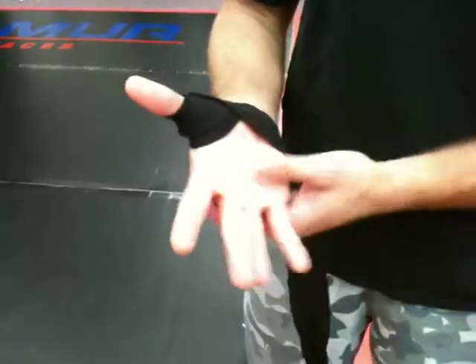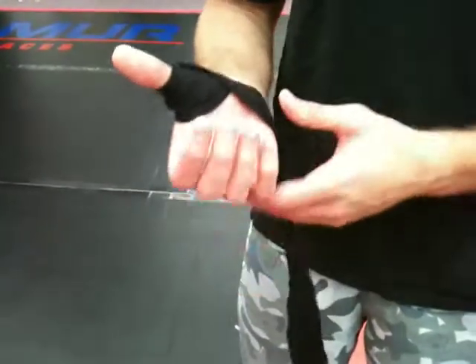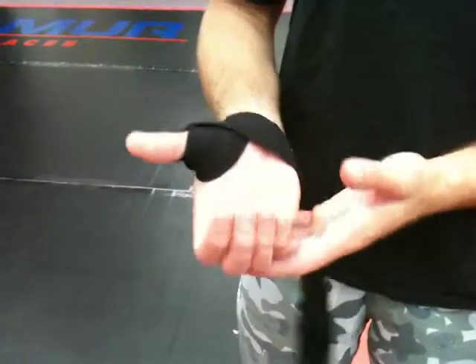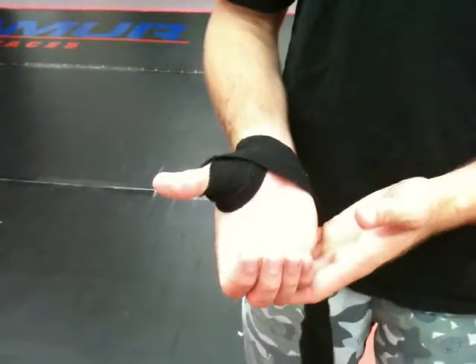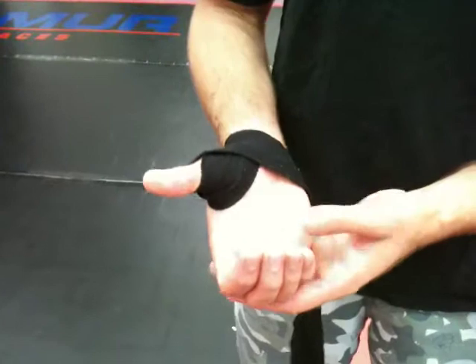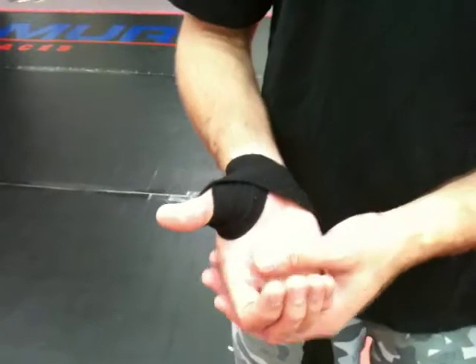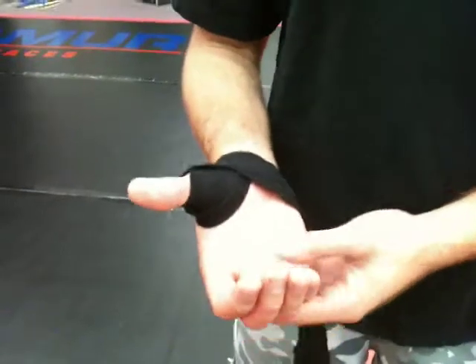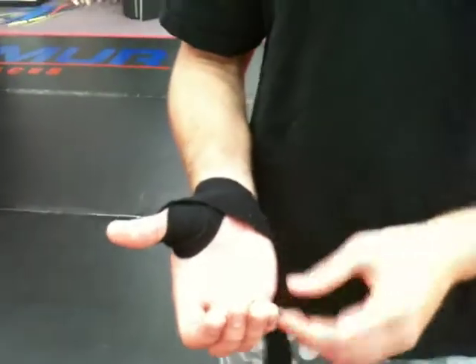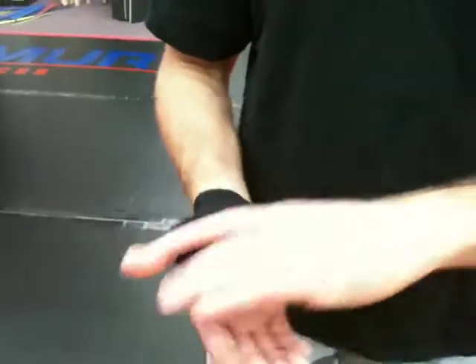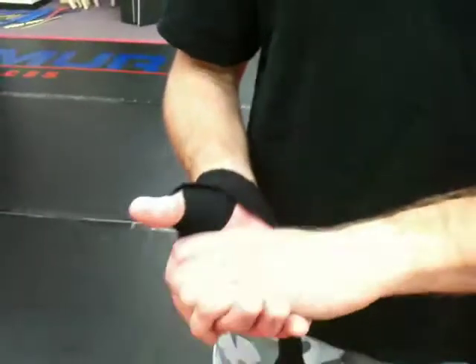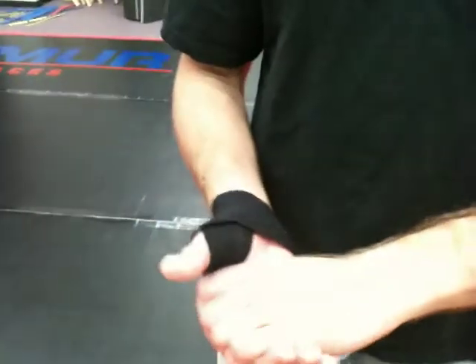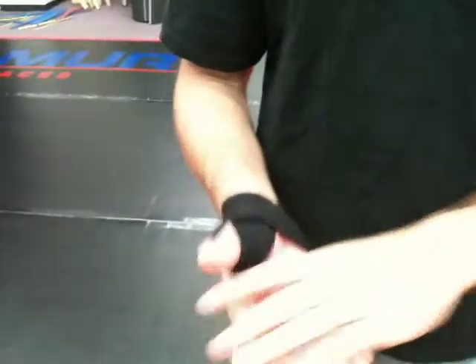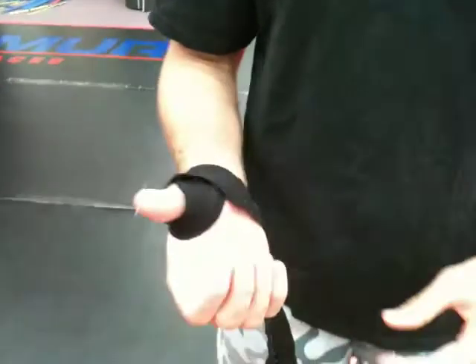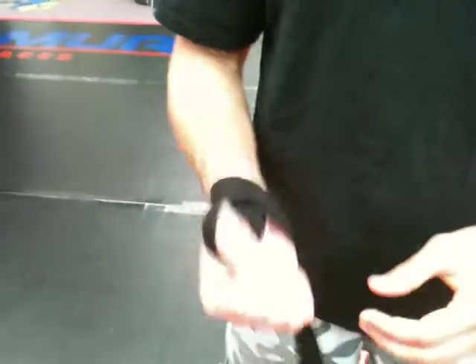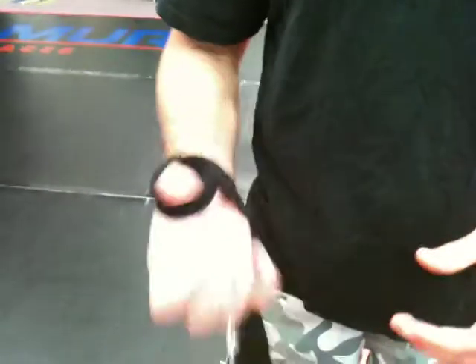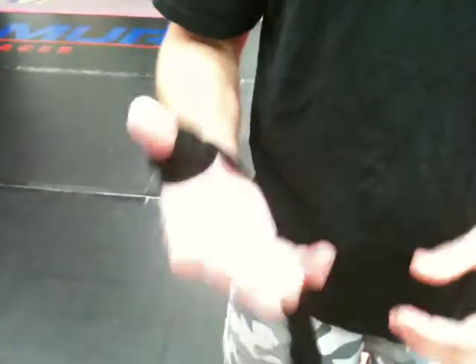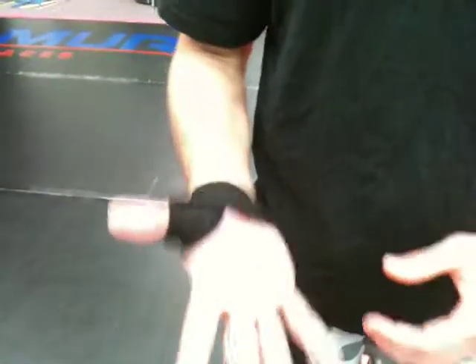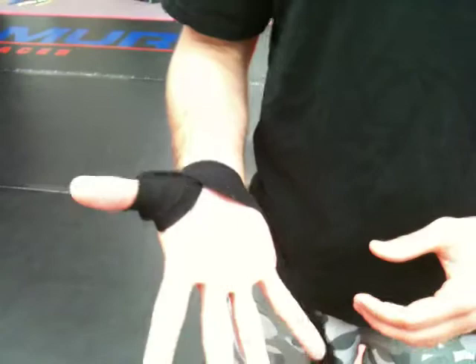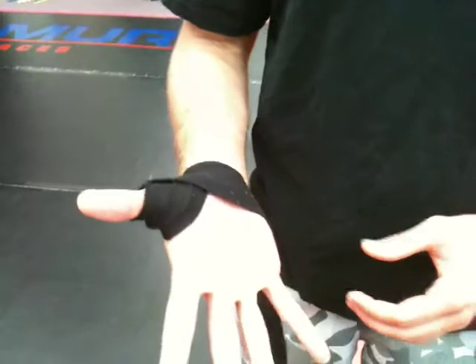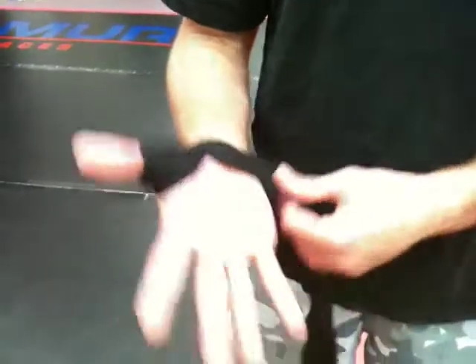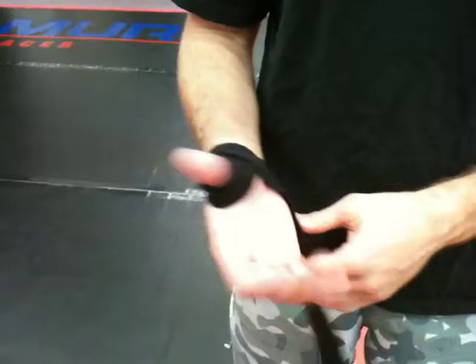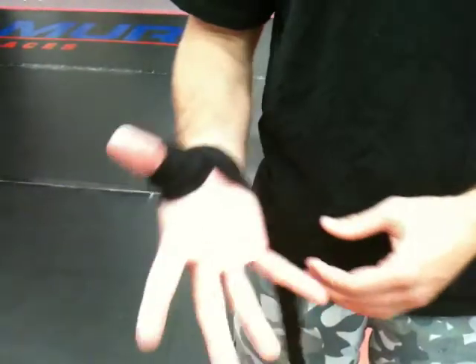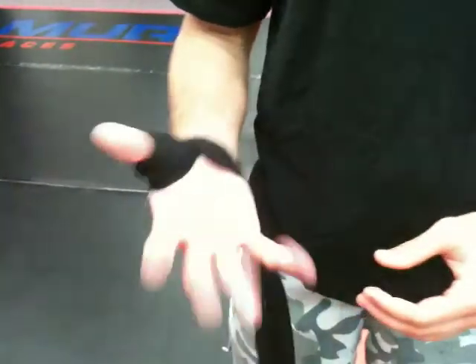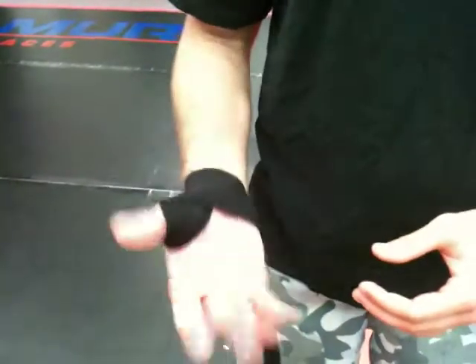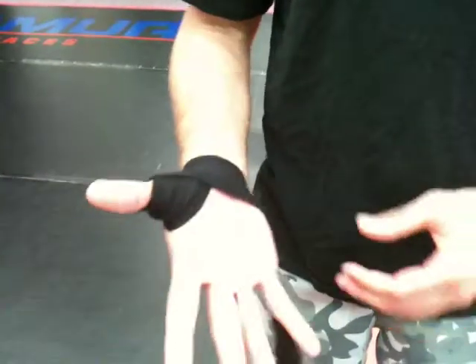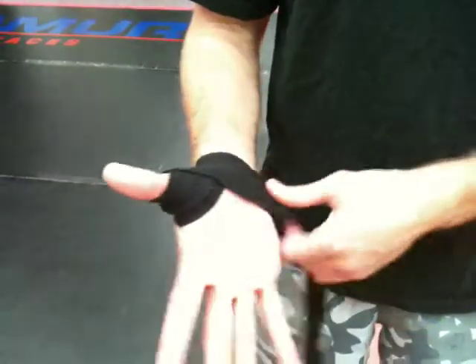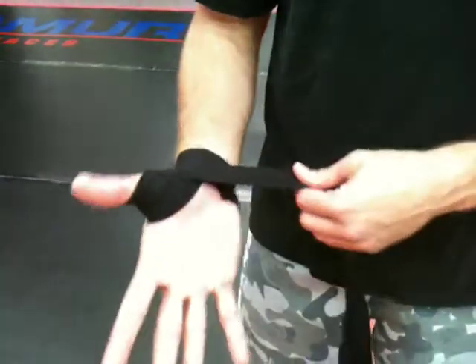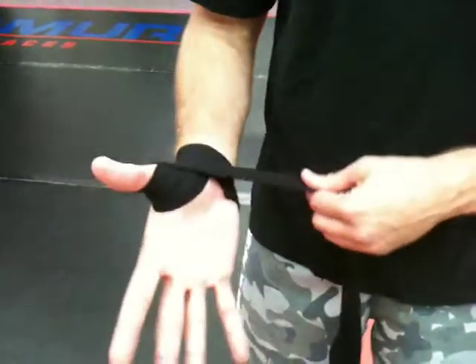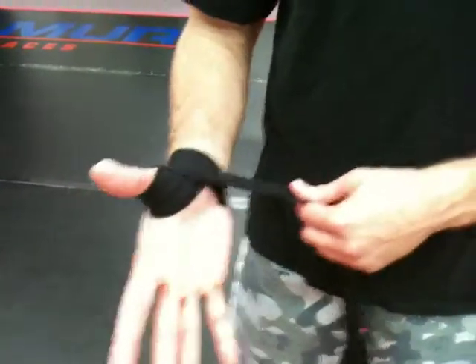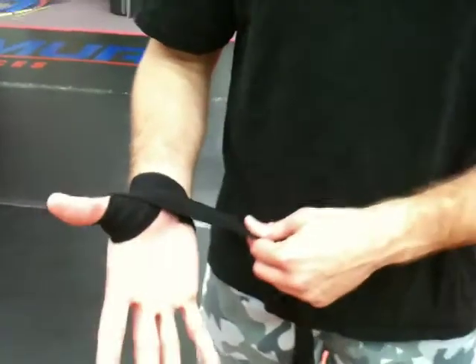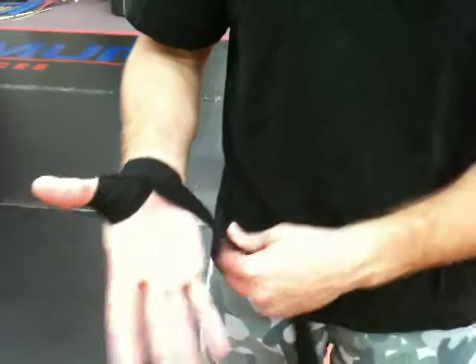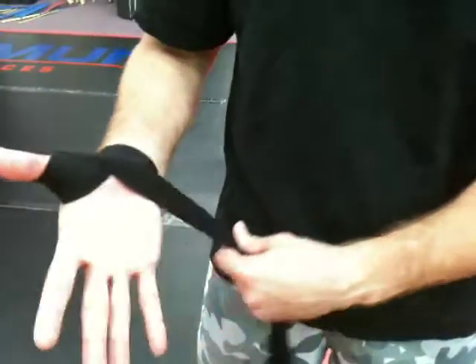I'm going to lift it up right here and go over the thumb about once. One key when you're doing this is to keep your hands open. If you keep your hands closed and you wrap them up, it's going to keep them tight and constricted — you'll never be able to spread them out. But if you keep your hands open like this, once it's all done you'll have much more range of motion. Once over the thumb right there.